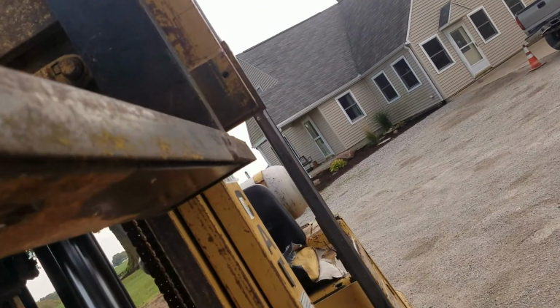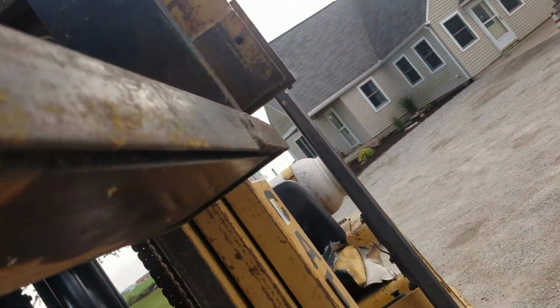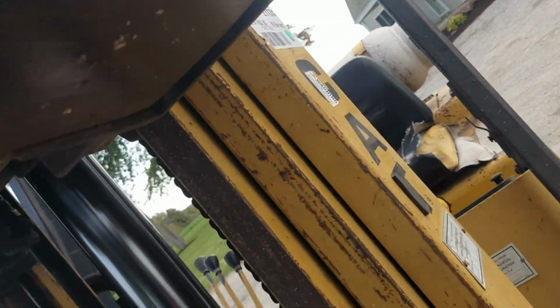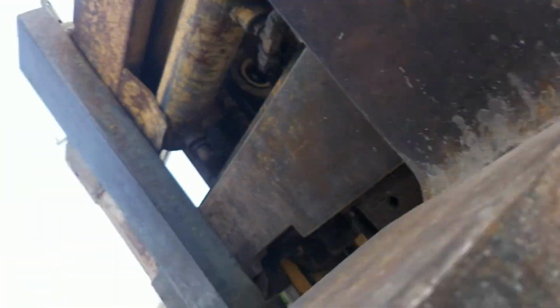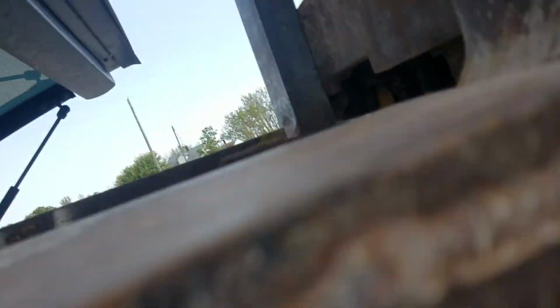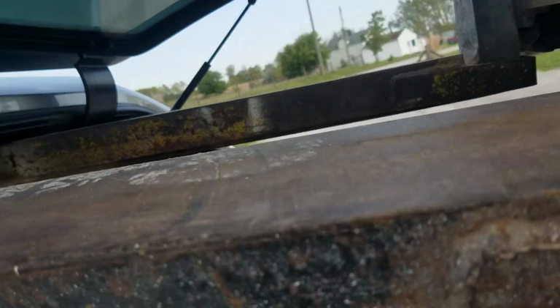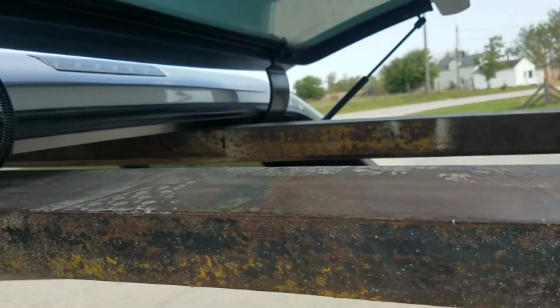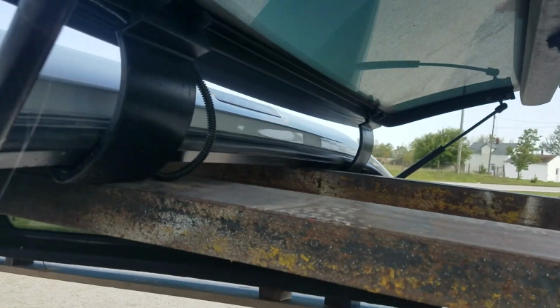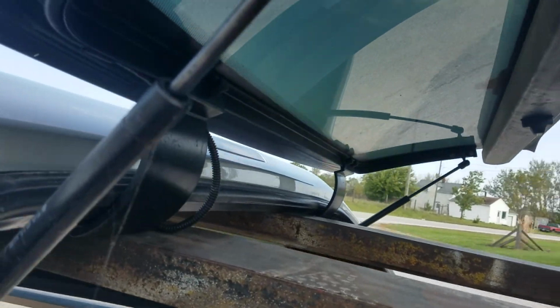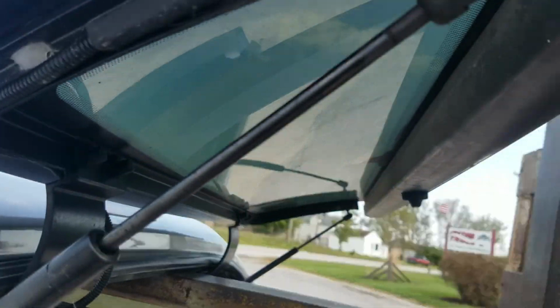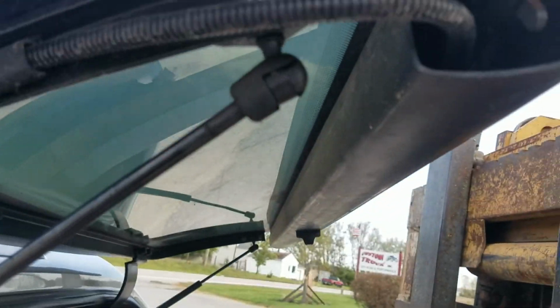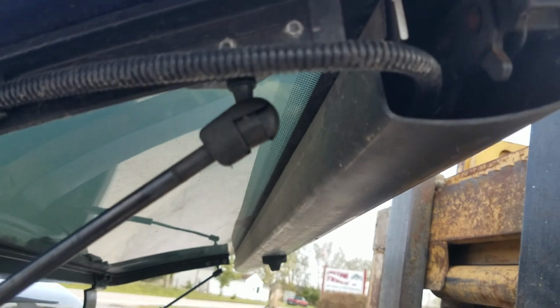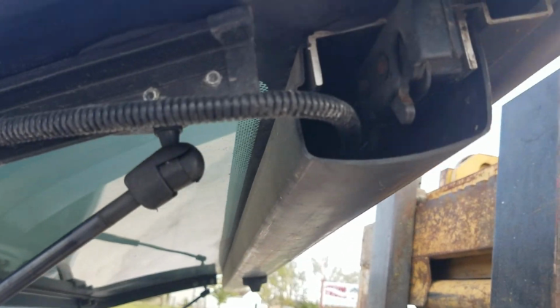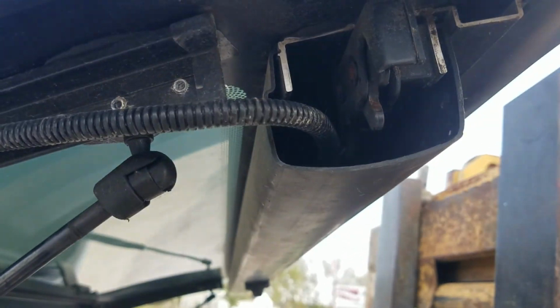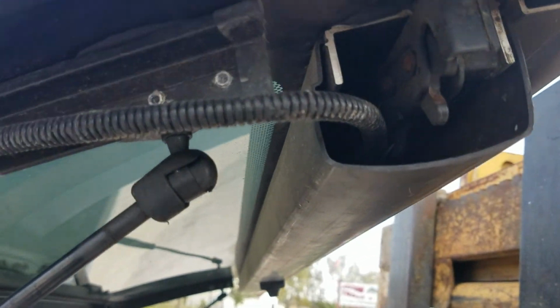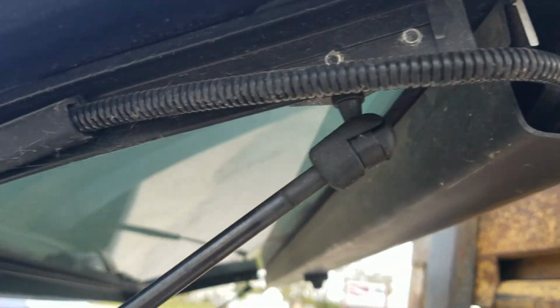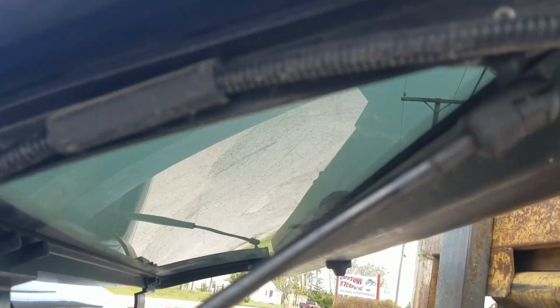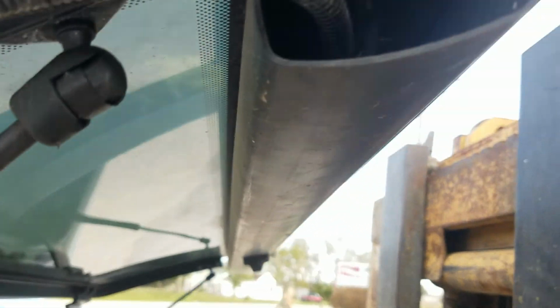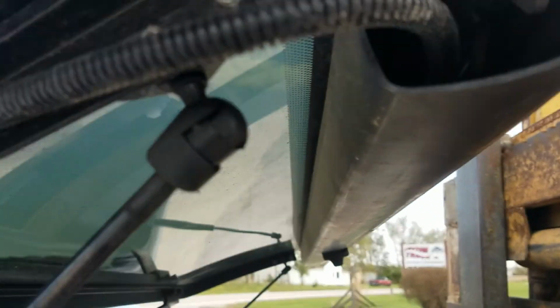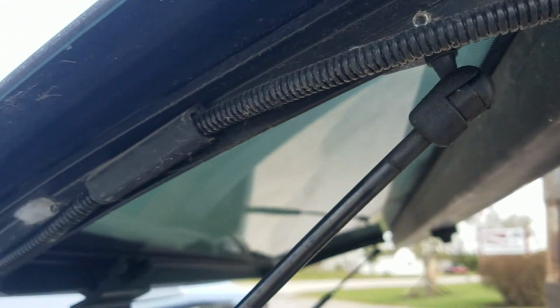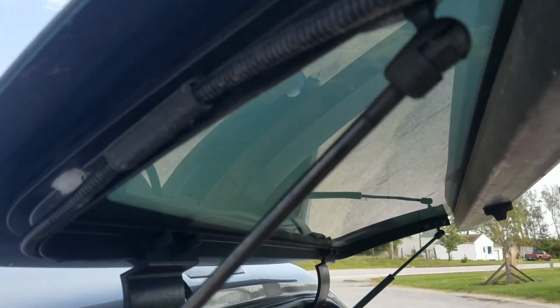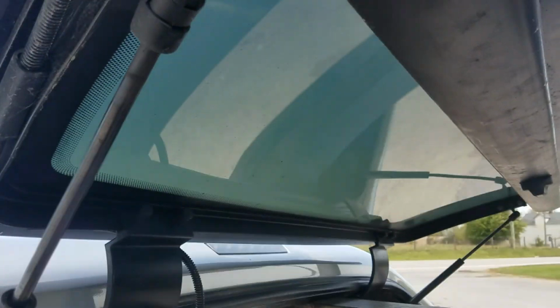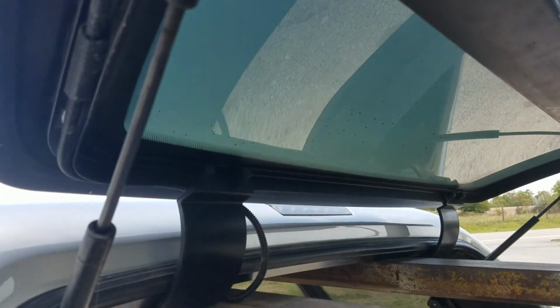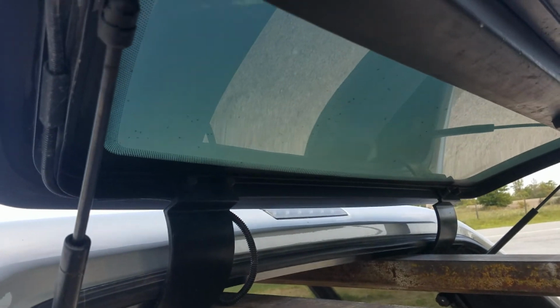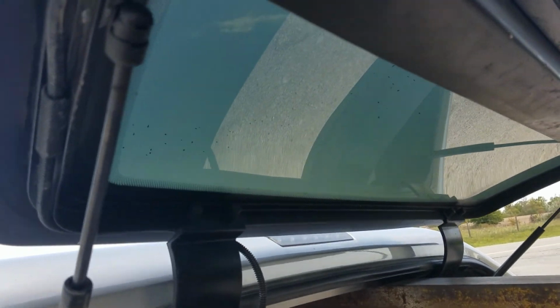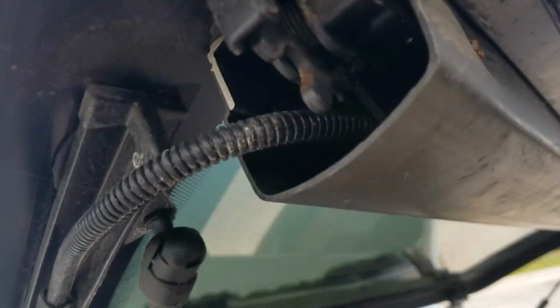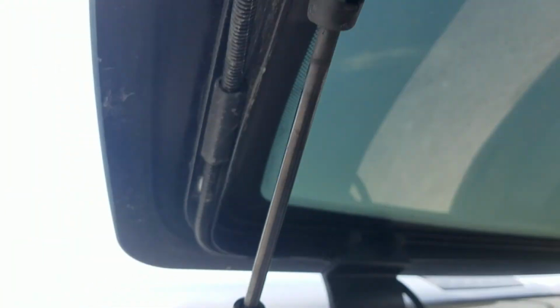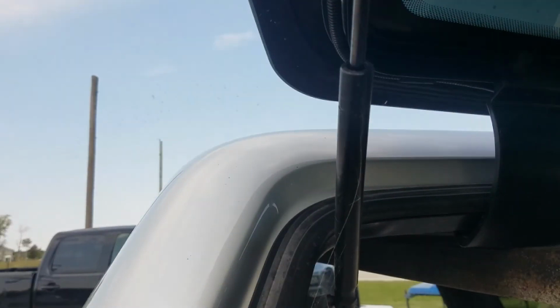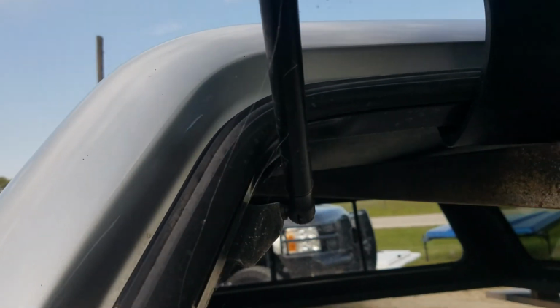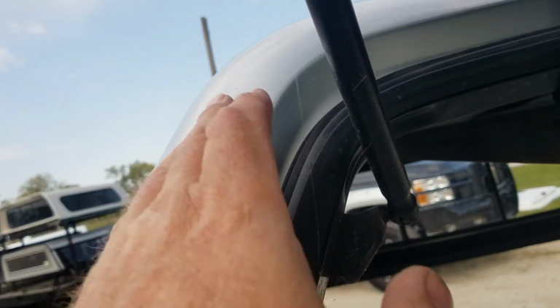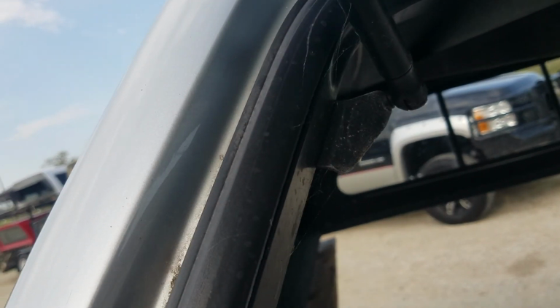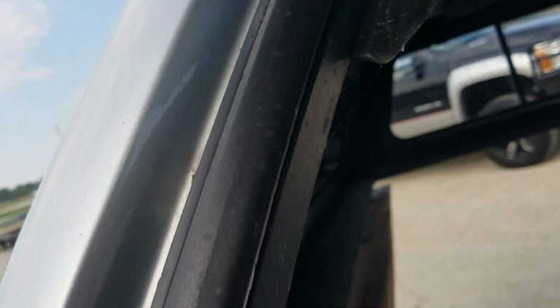It does appear that this one has keyless entry. There's not much I can show you about that other than the wires going to the door, but it looks like this has keyless entry.